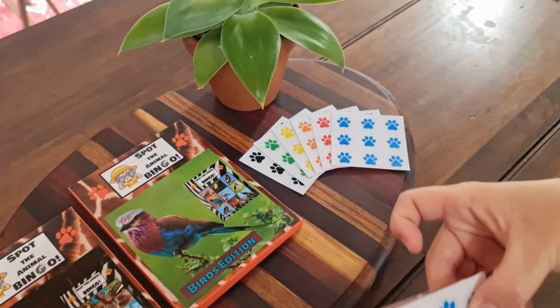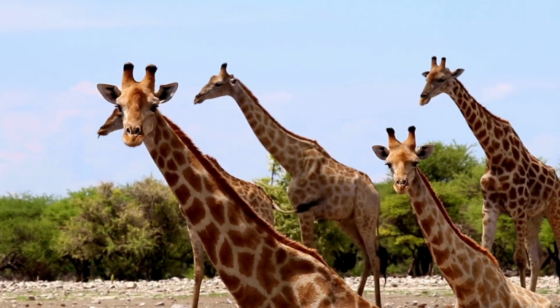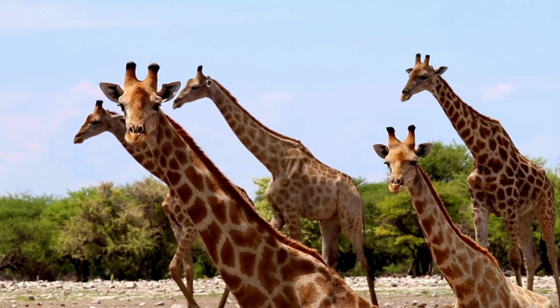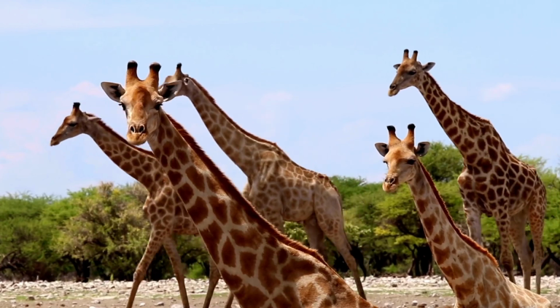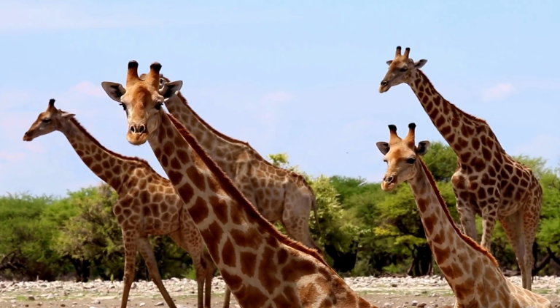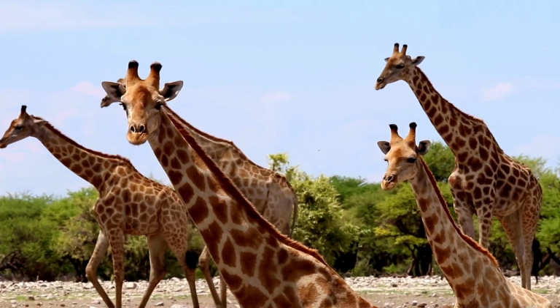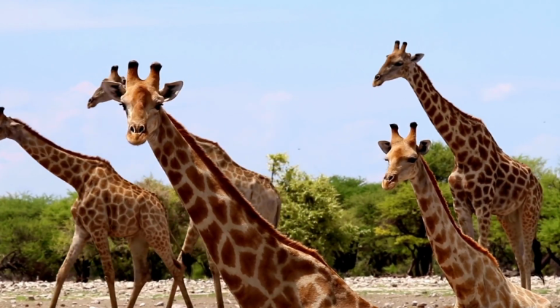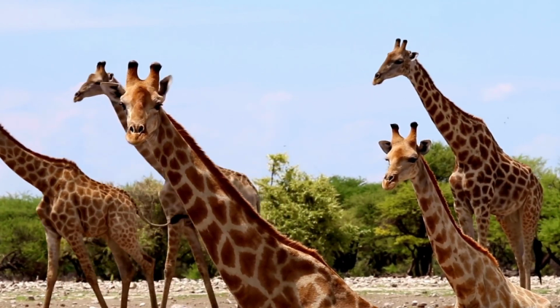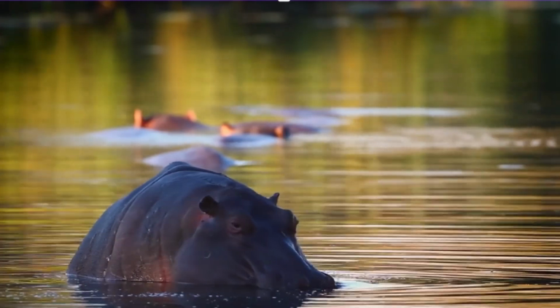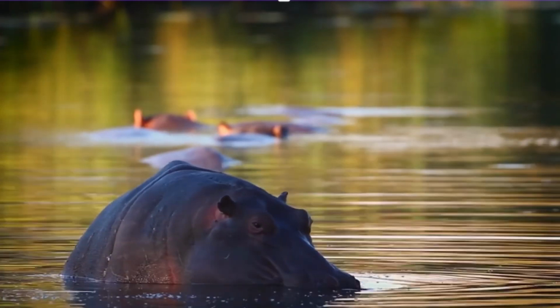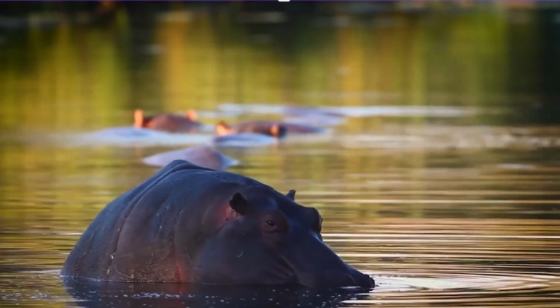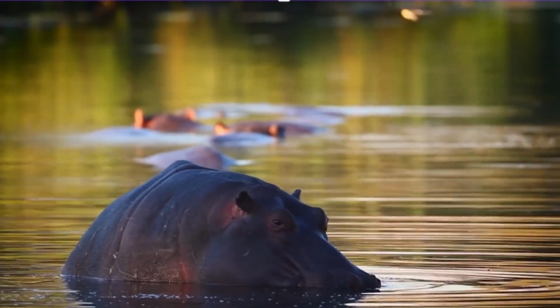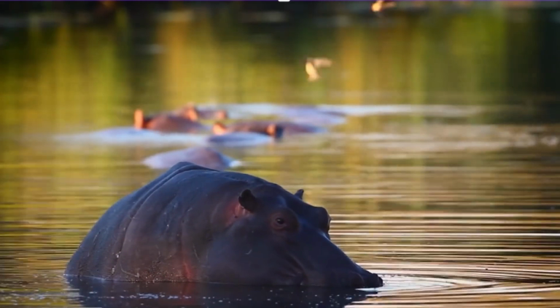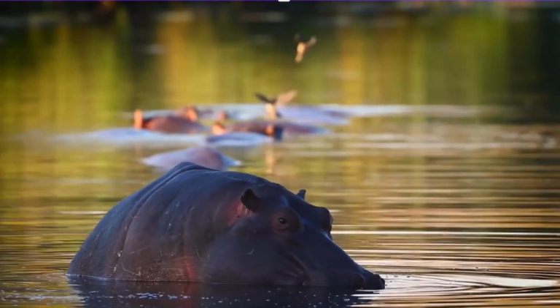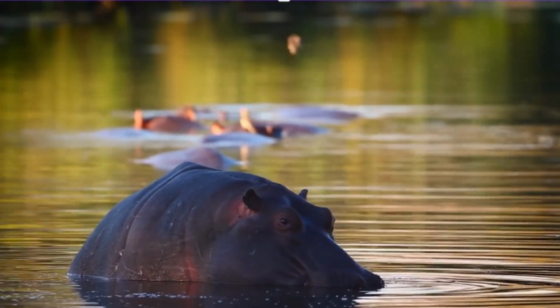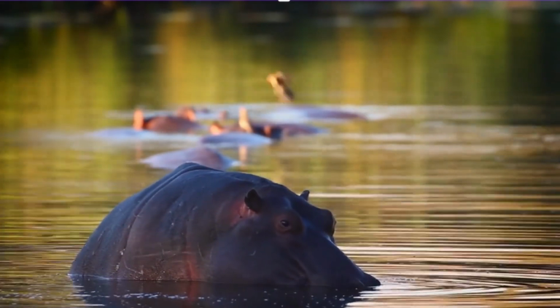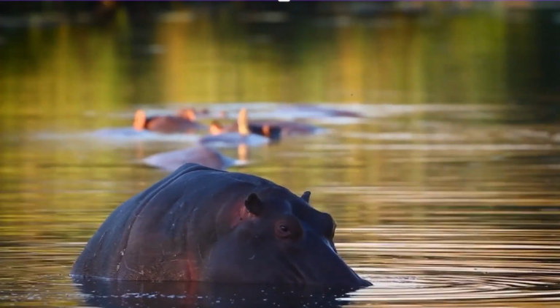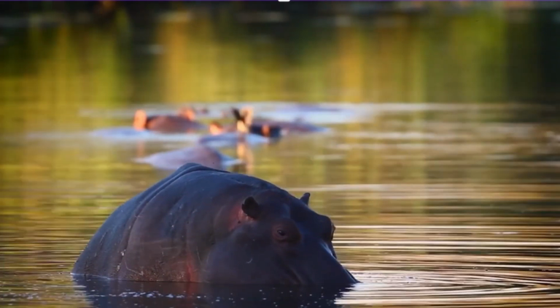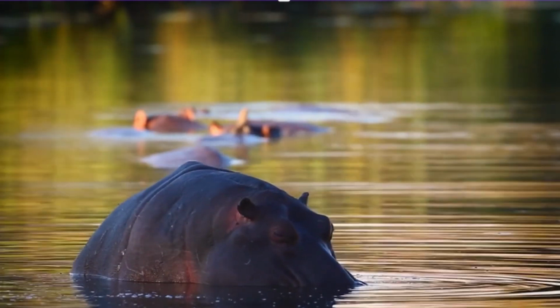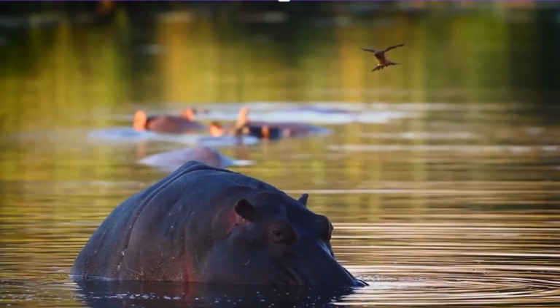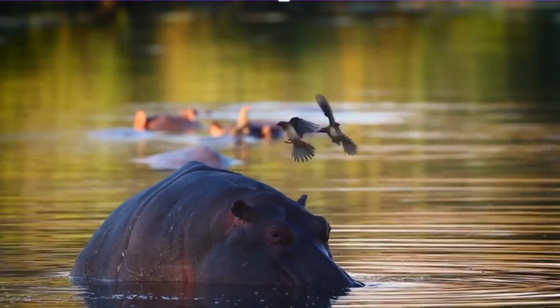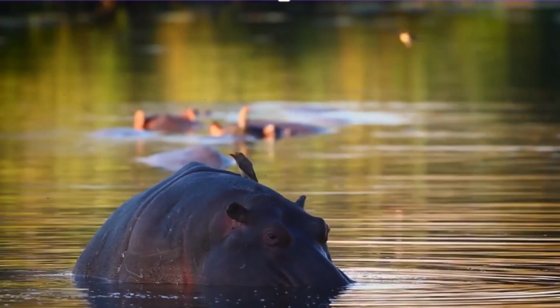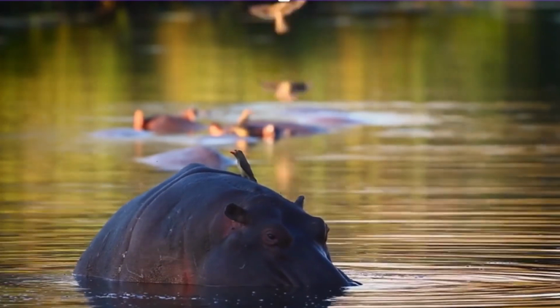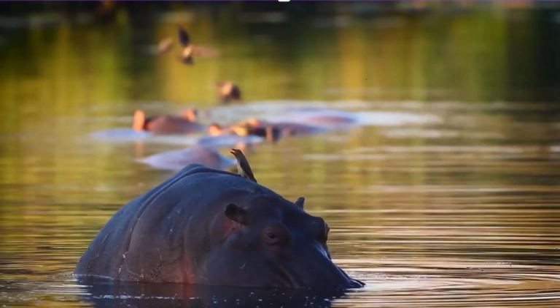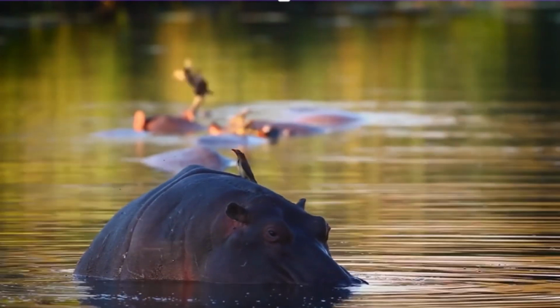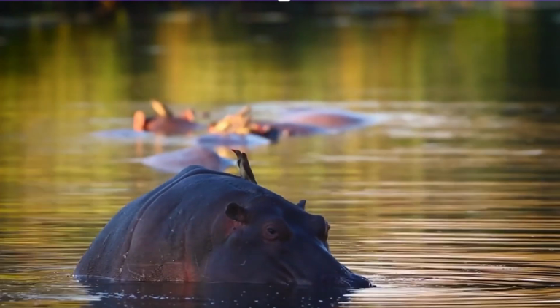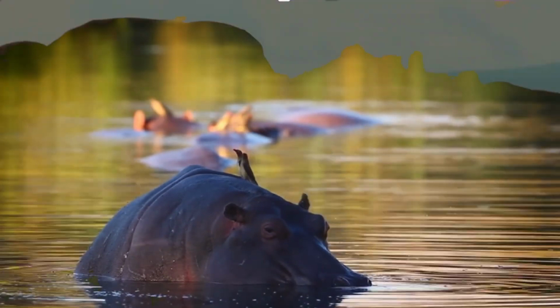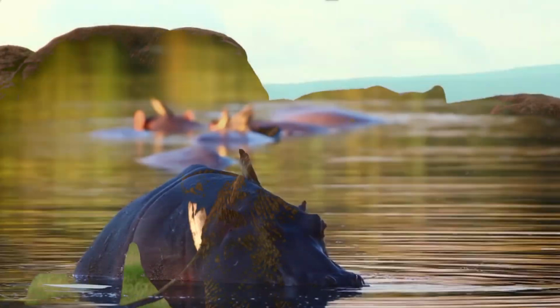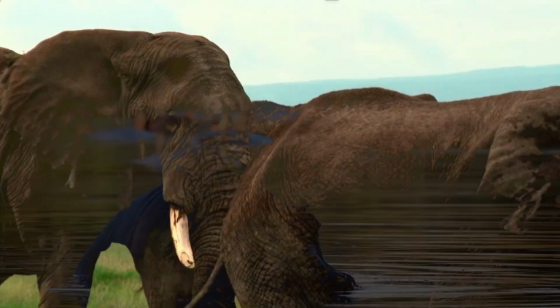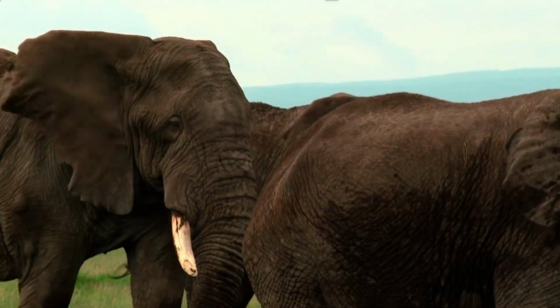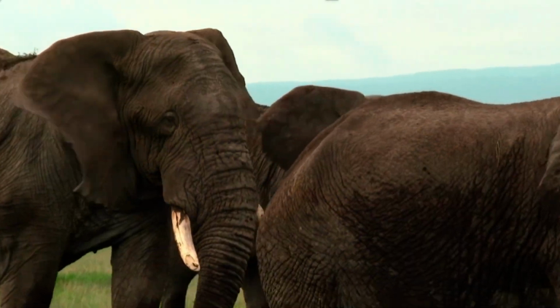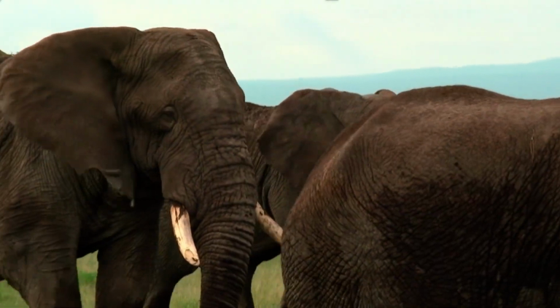No more long game drives where you only look for the big five, but rather get excited to spot all sorts of wonderful animals the Kruger National Park has to offer.